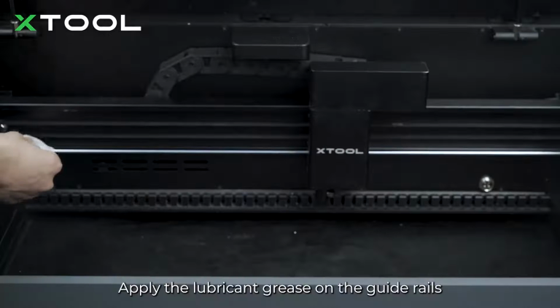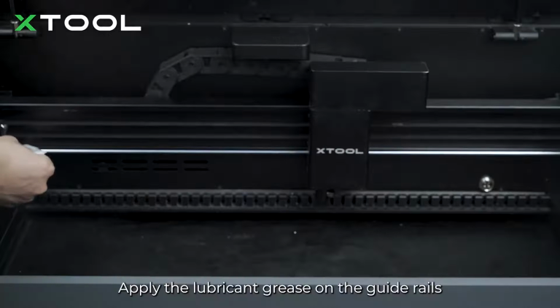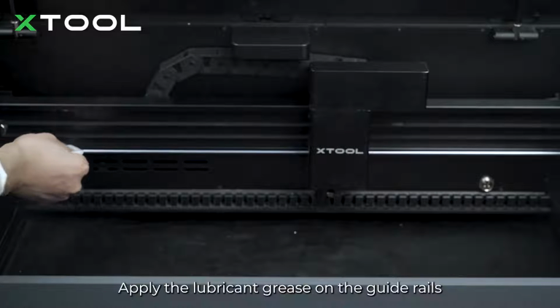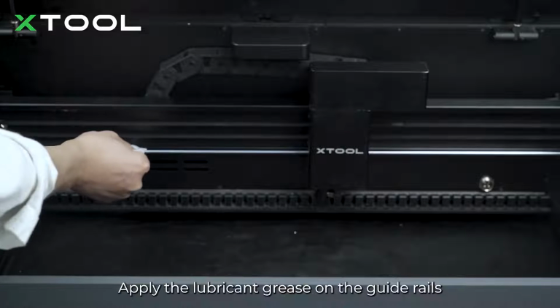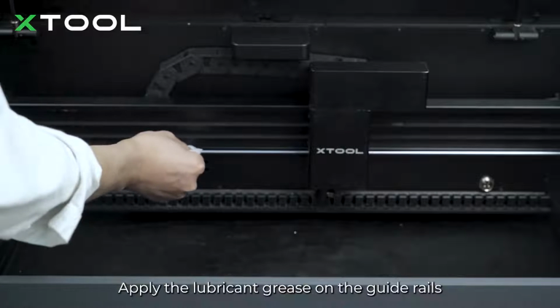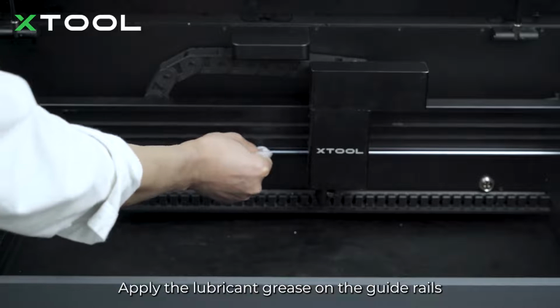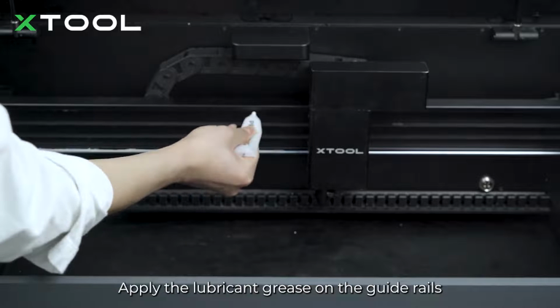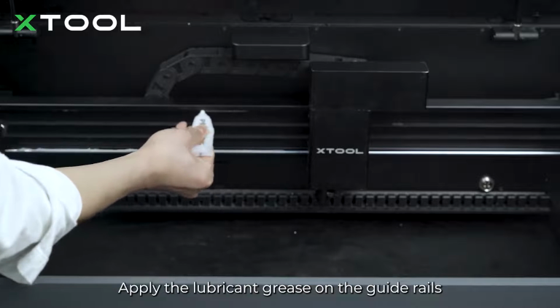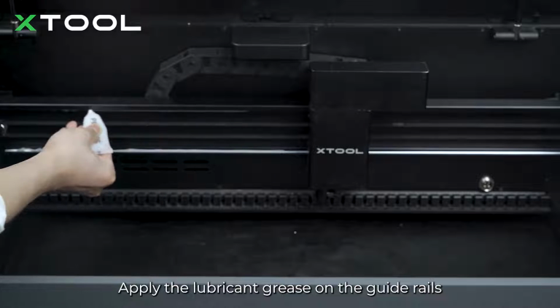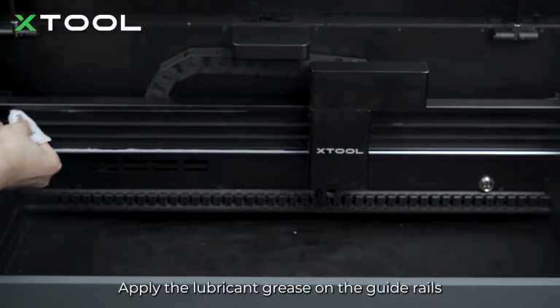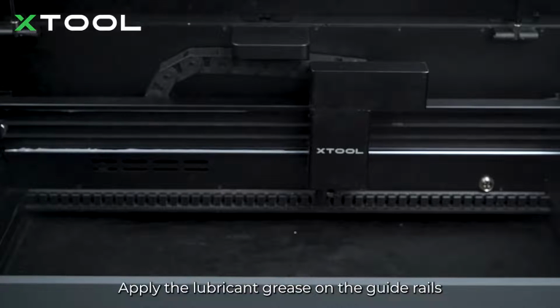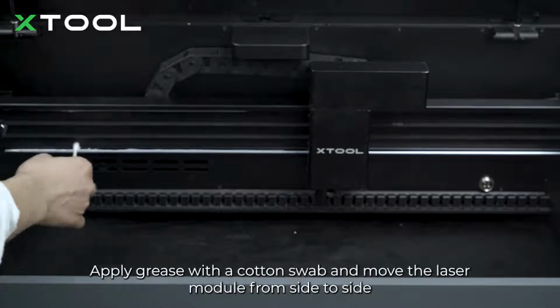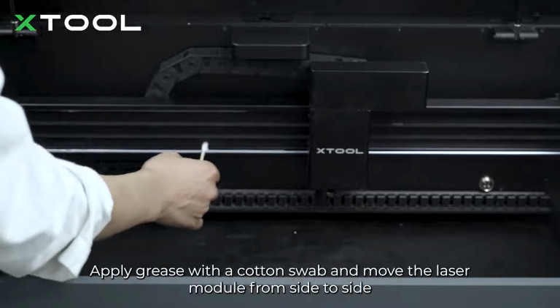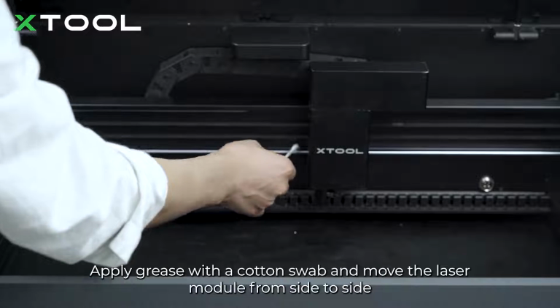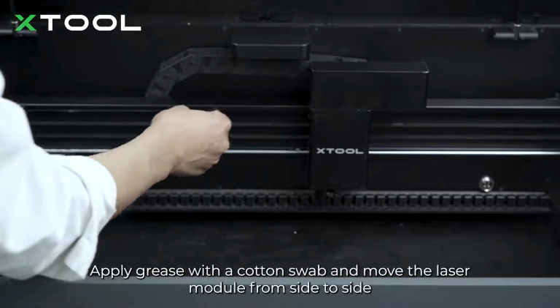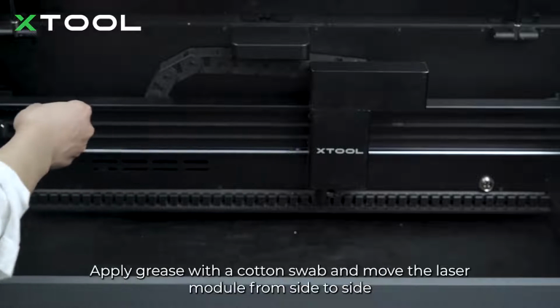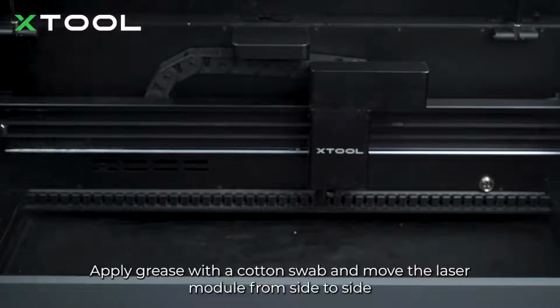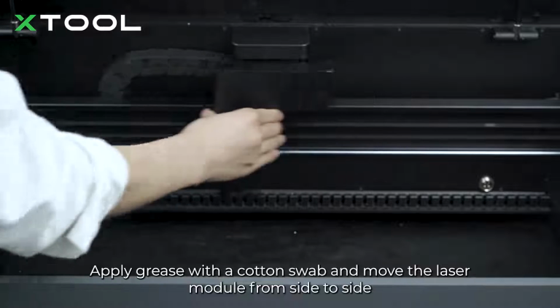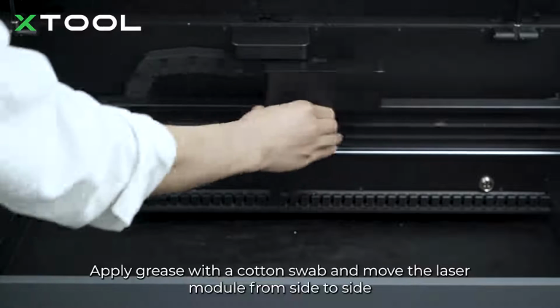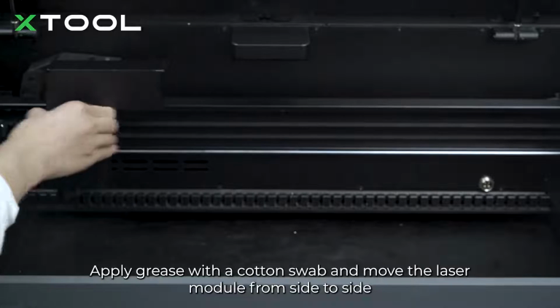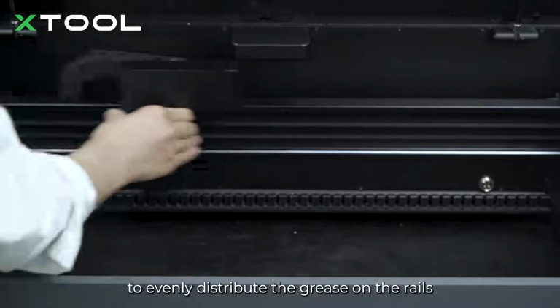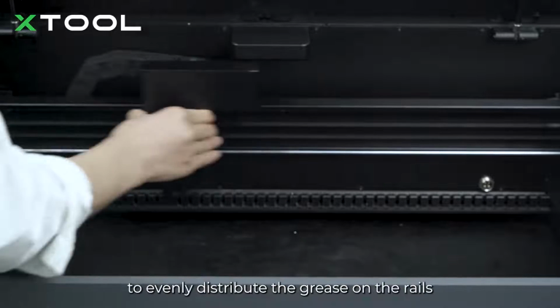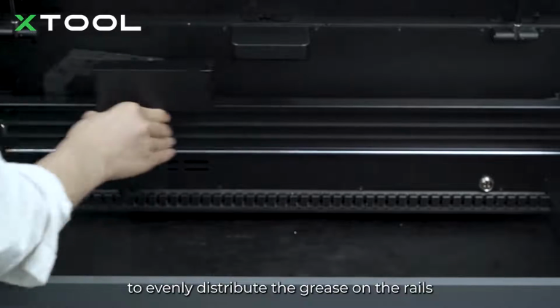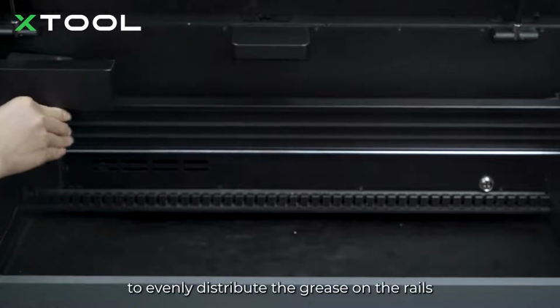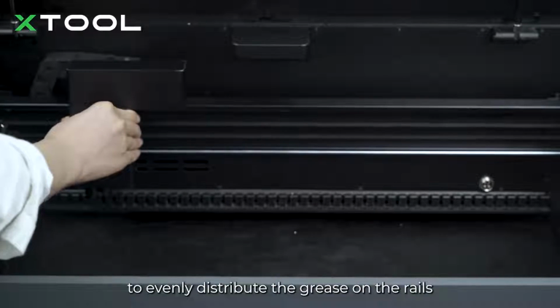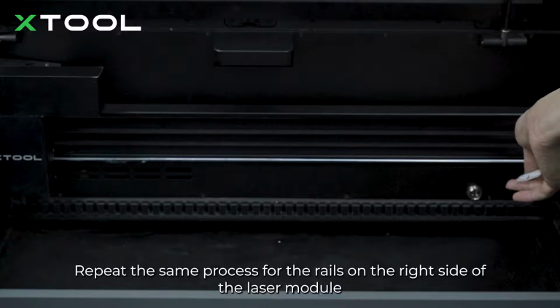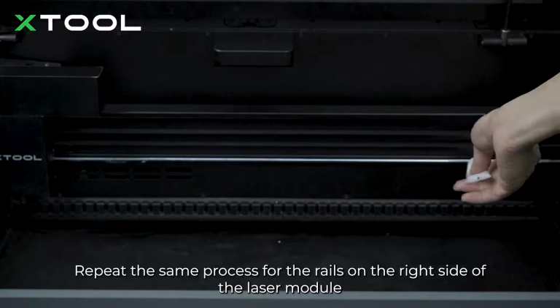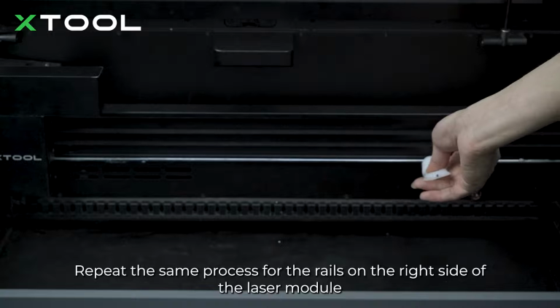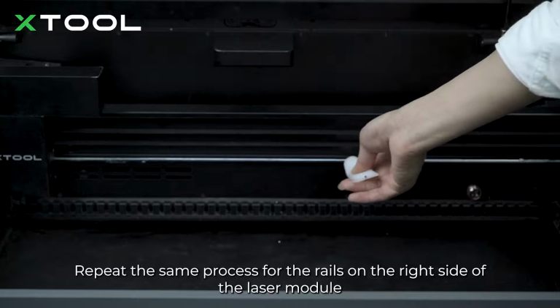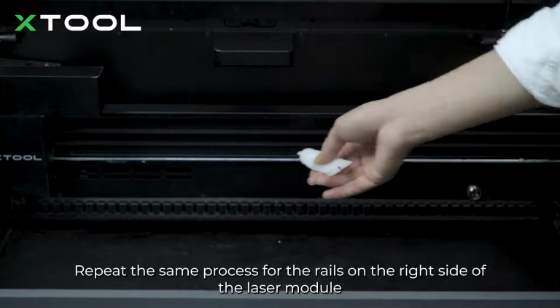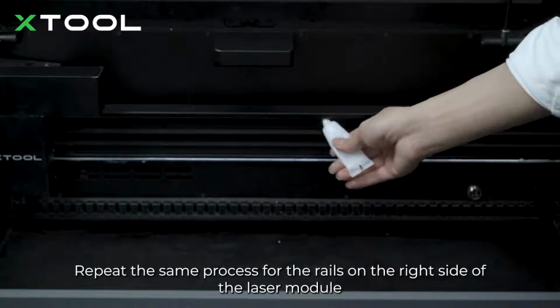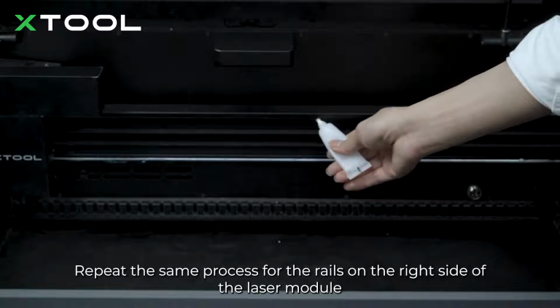Apply the lubricant grease on the guide rails. Apply grease with a cotton swab and move the laser module from side to side to evenly distribute the grease on the rails. Repeat the same process for the rails on the right side of the laser module.